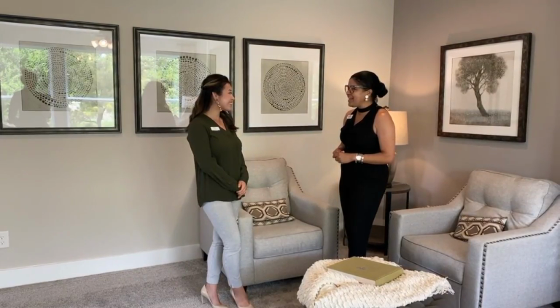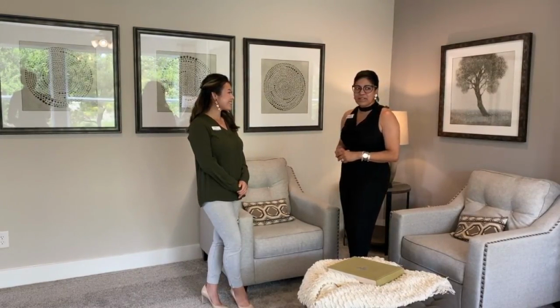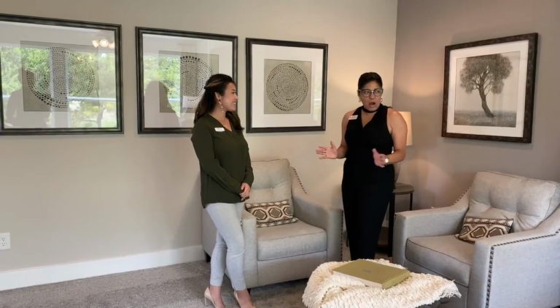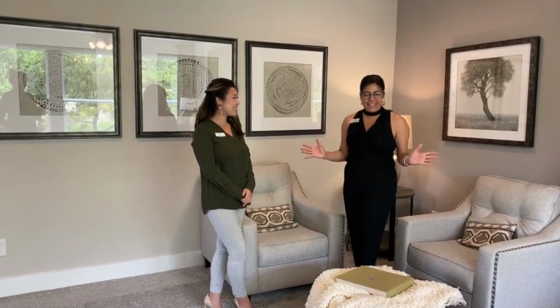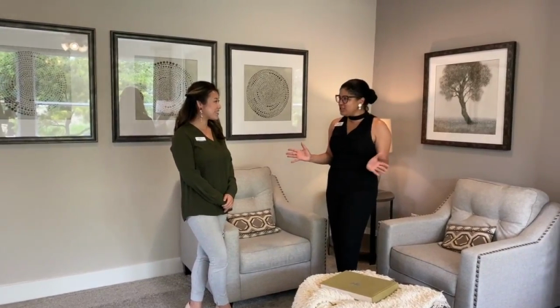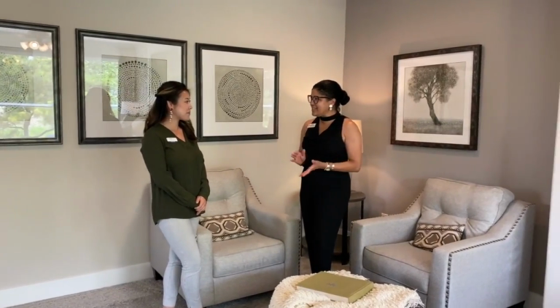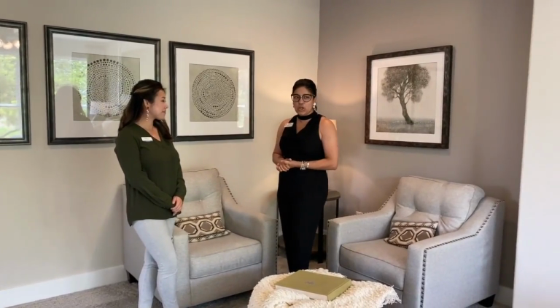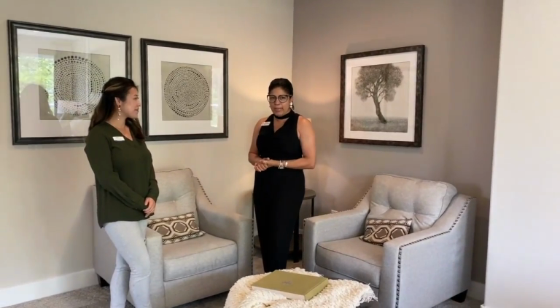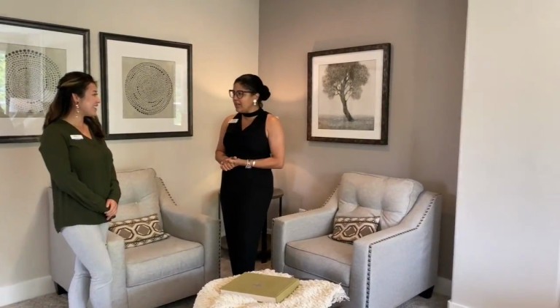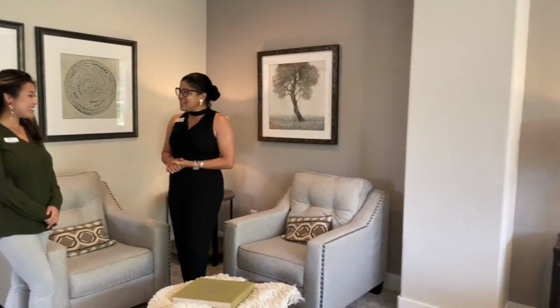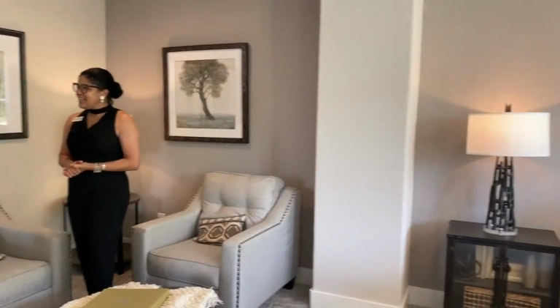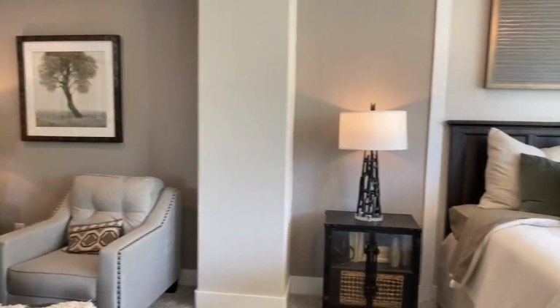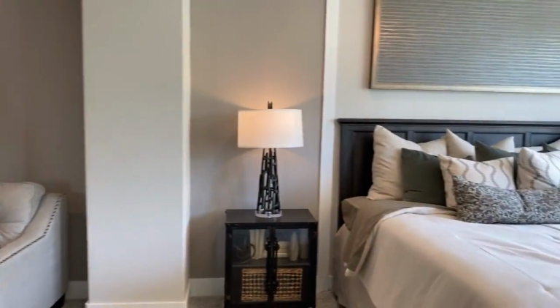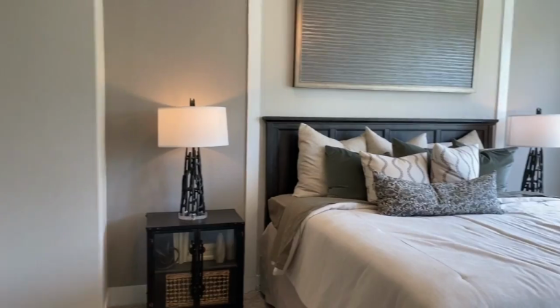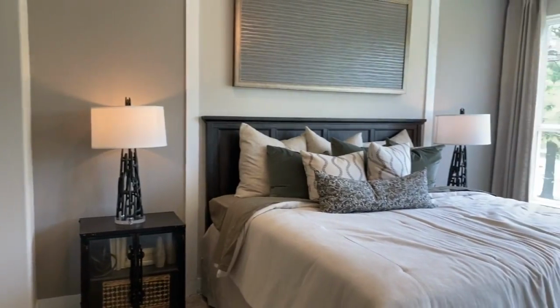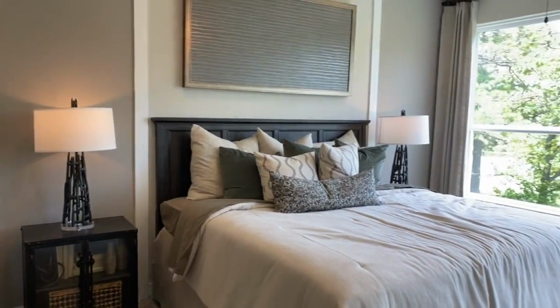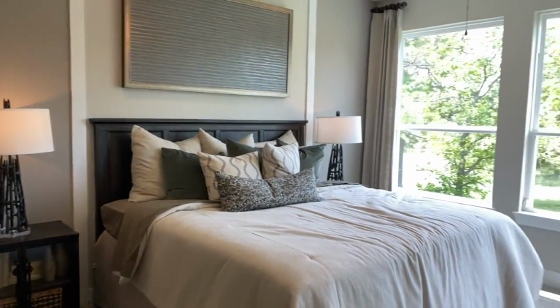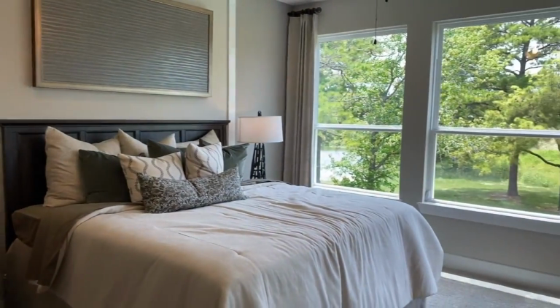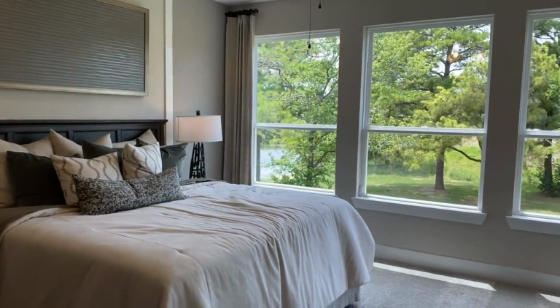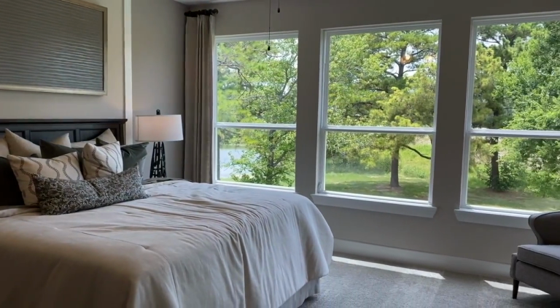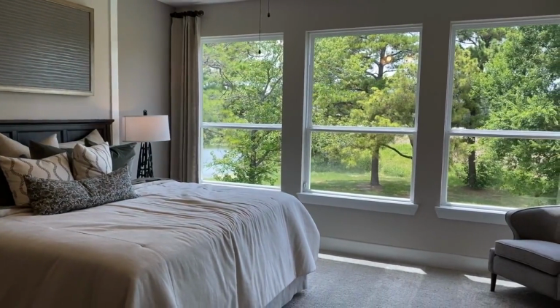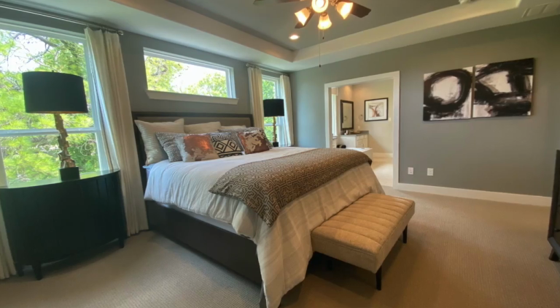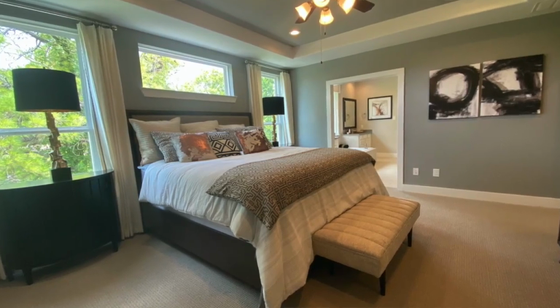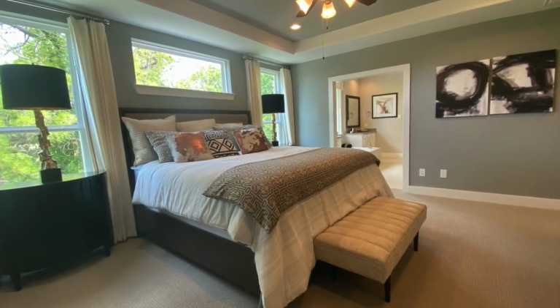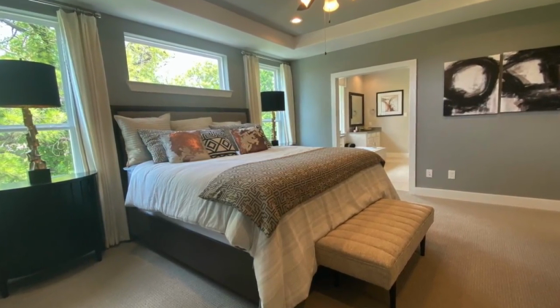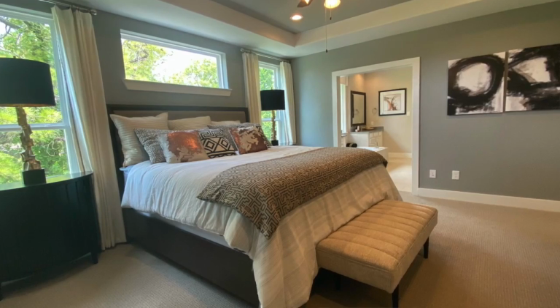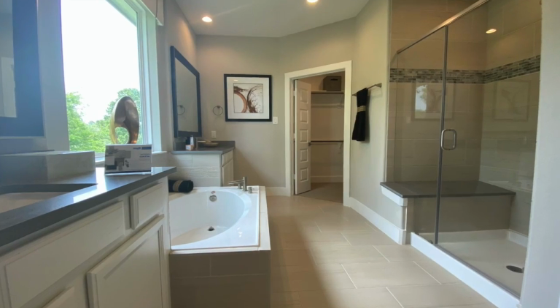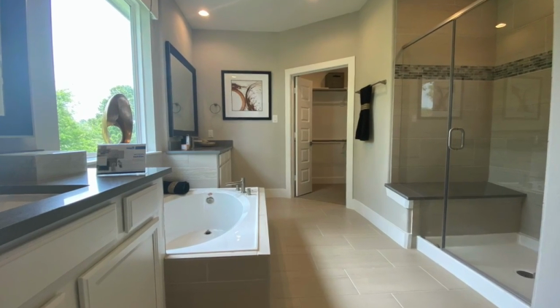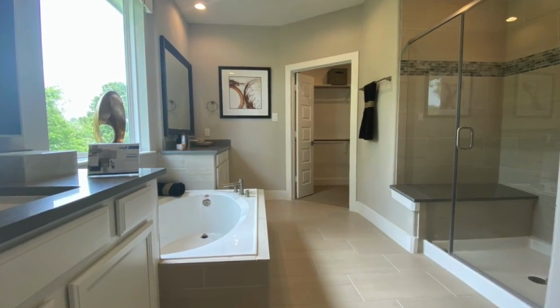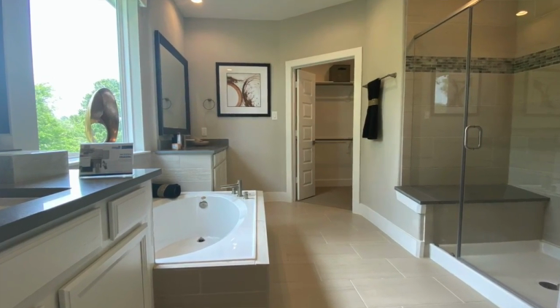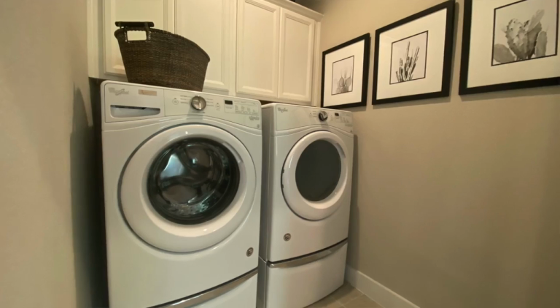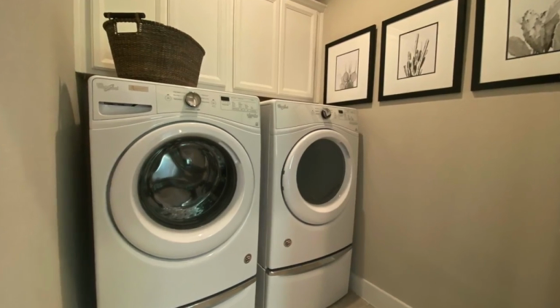I can't believe how big this master is — this is incredible! Isn't it? This is all standard. Imagine a beautiful study here or even a future crib. Oh yeah, this is amazing — perfect area for a crib.